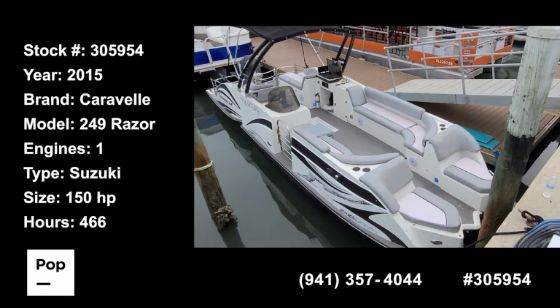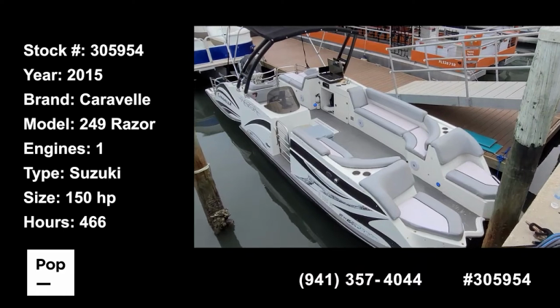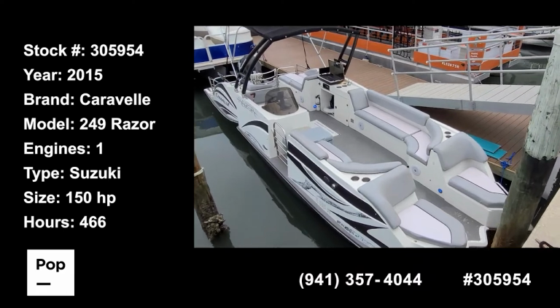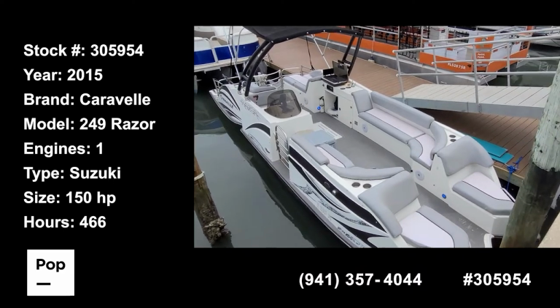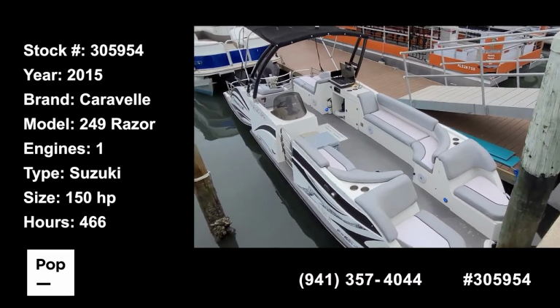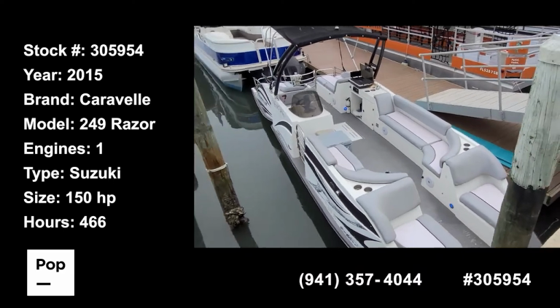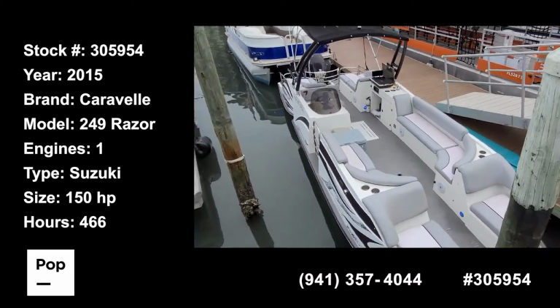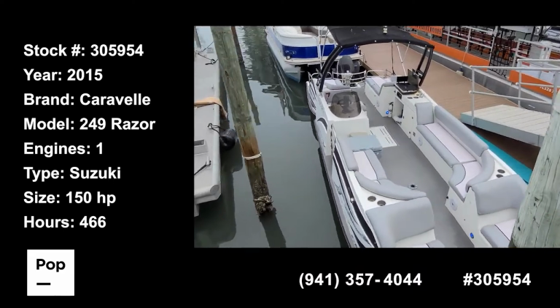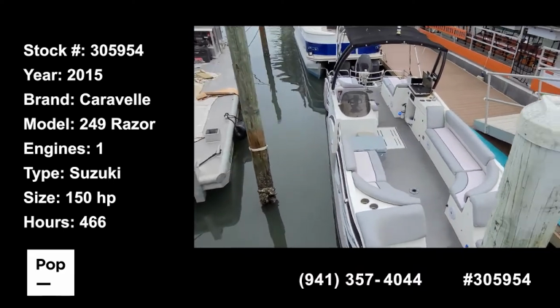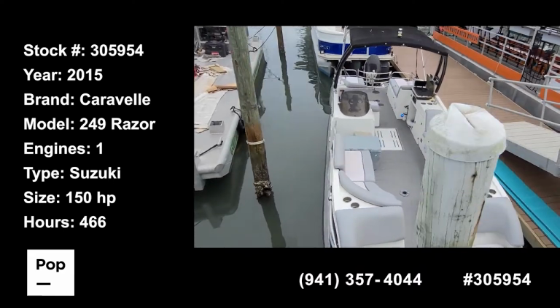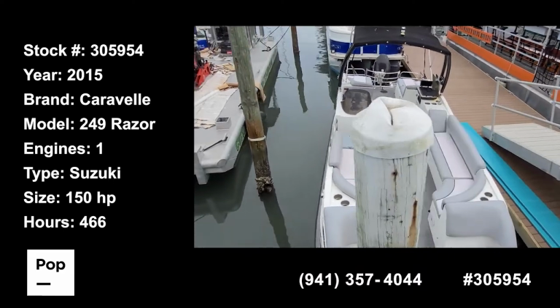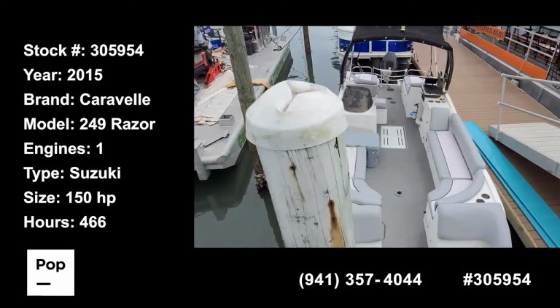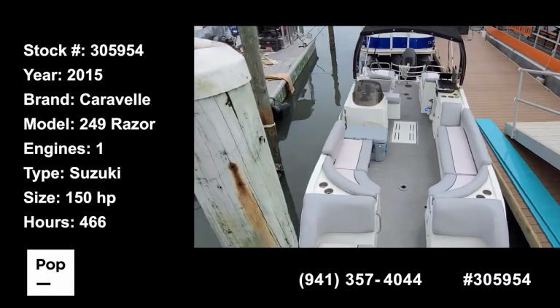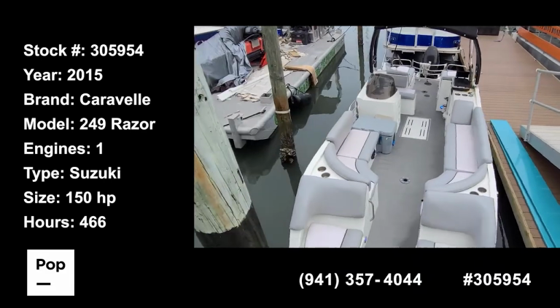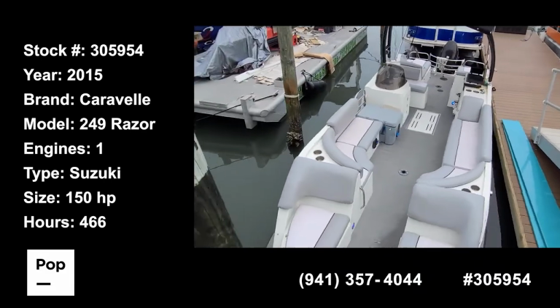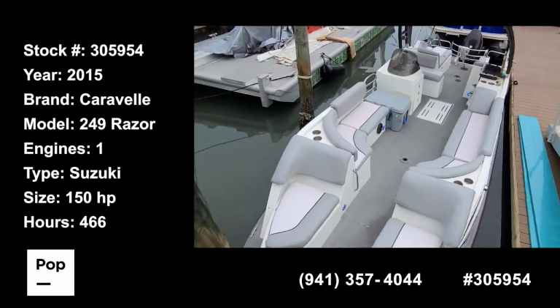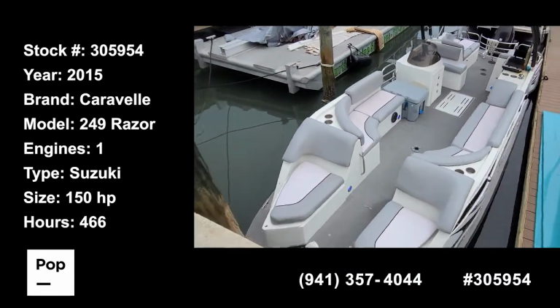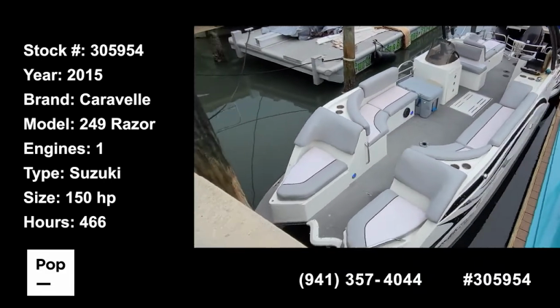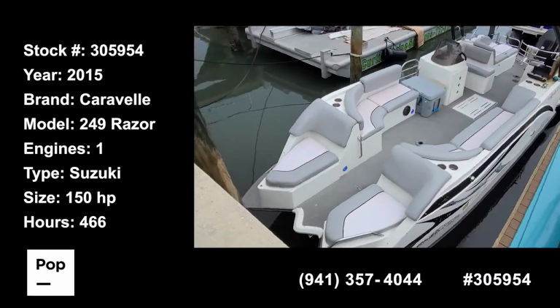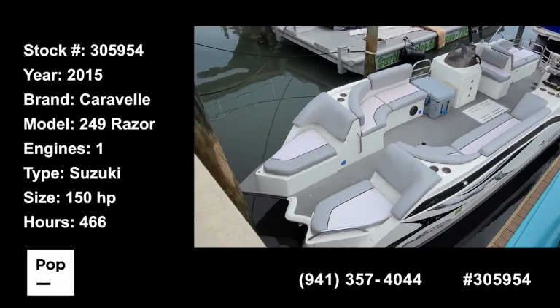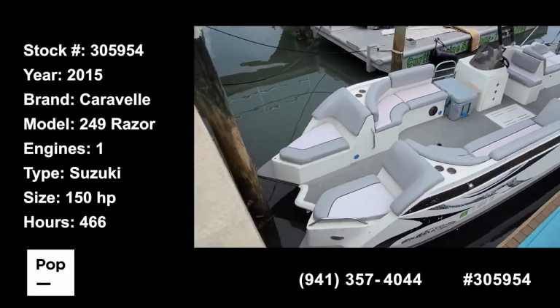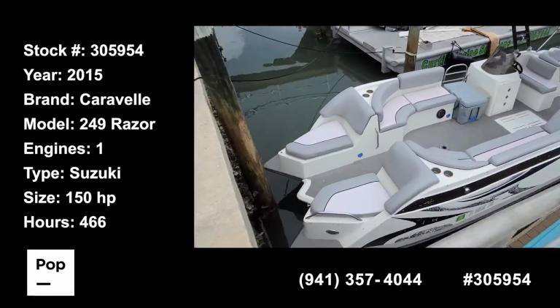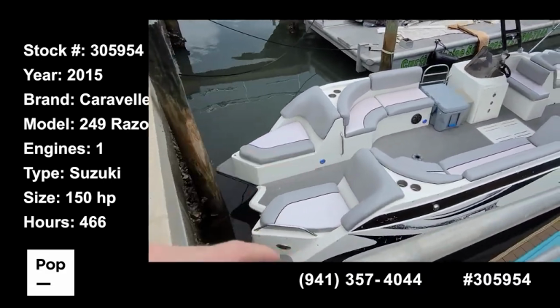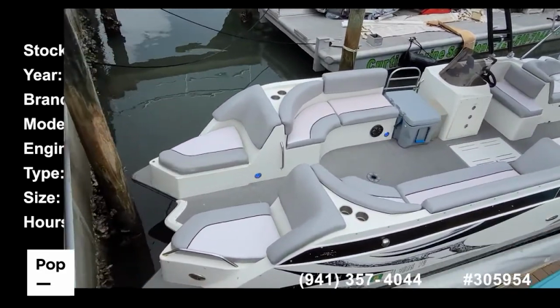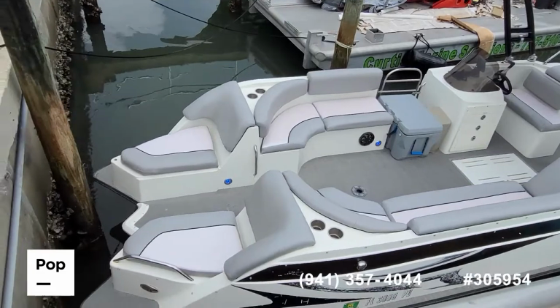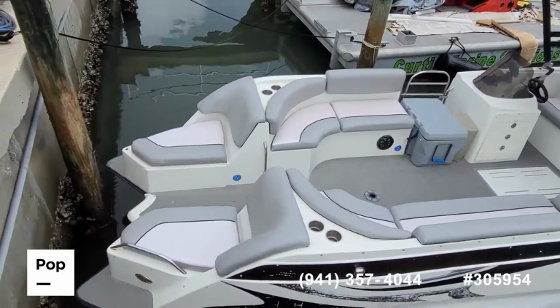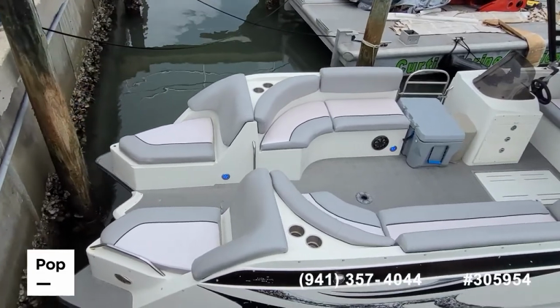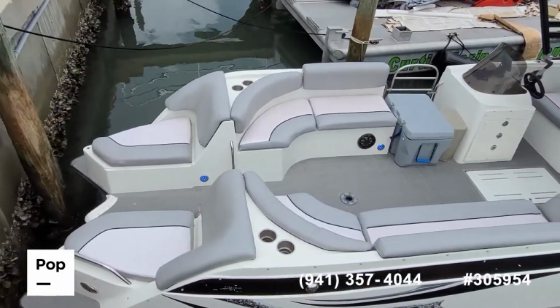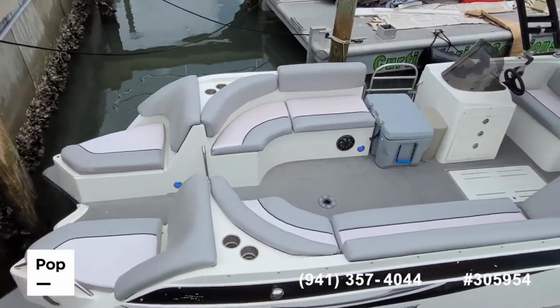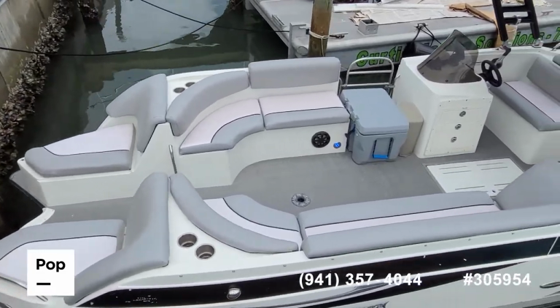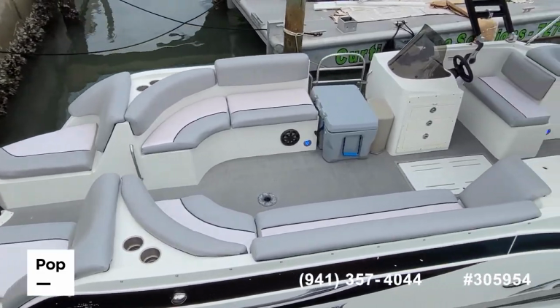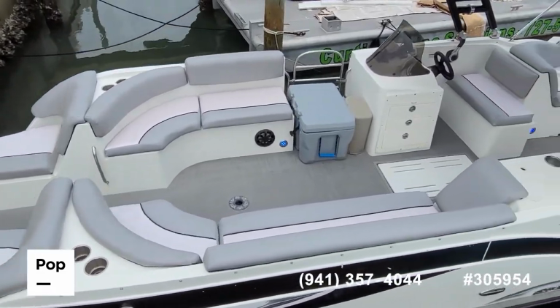Hello, good day! Andy here with Pop Yachts. Ready for some cruising fun on the water. We've got a 2014 Caravelle 25 Razor.